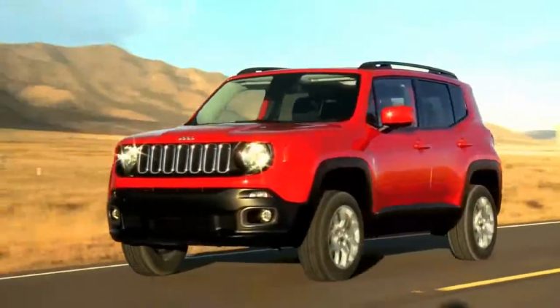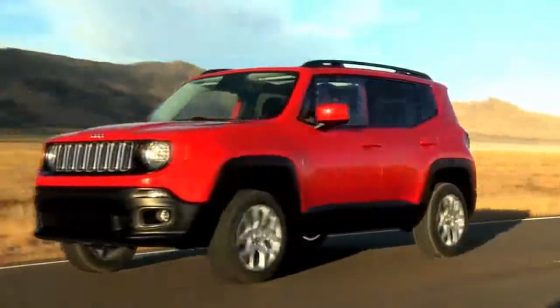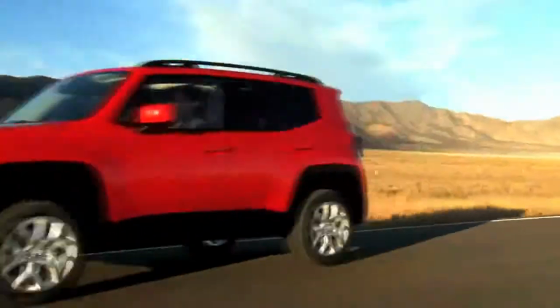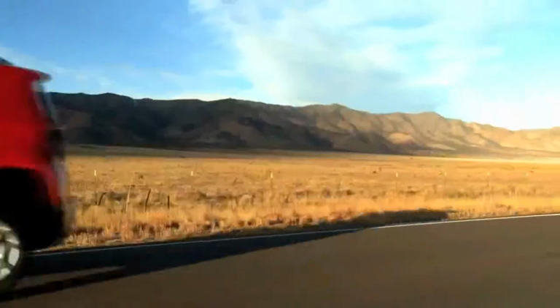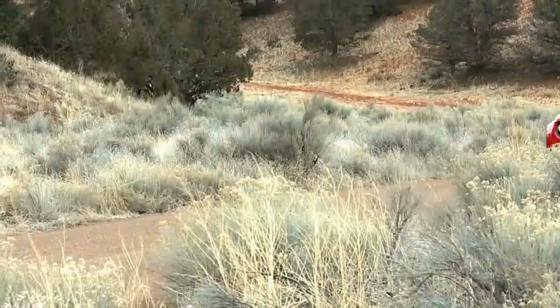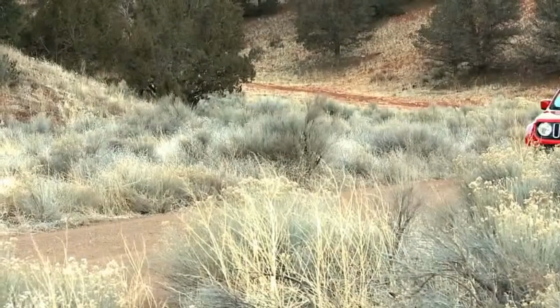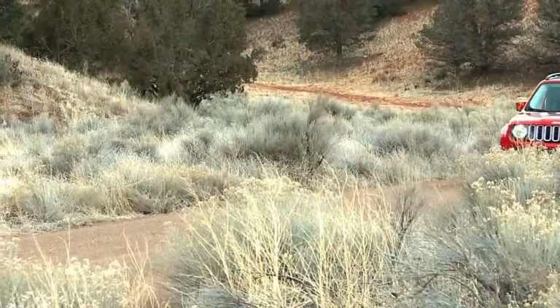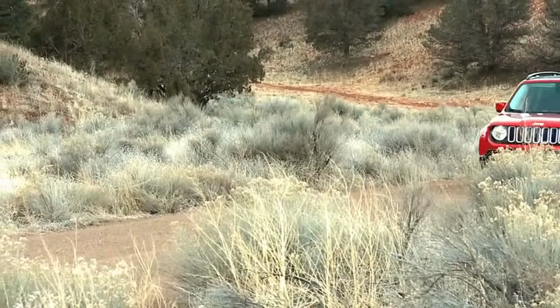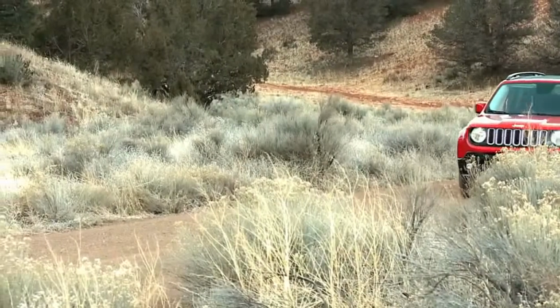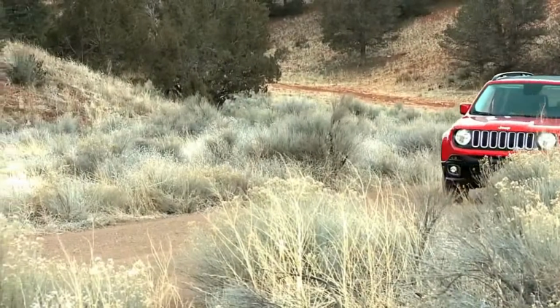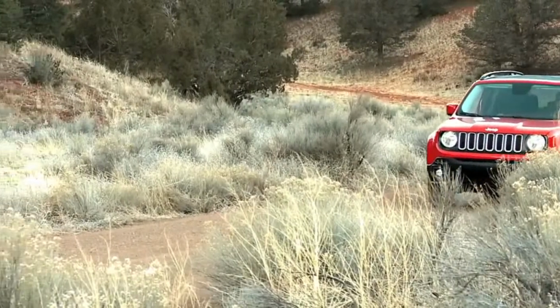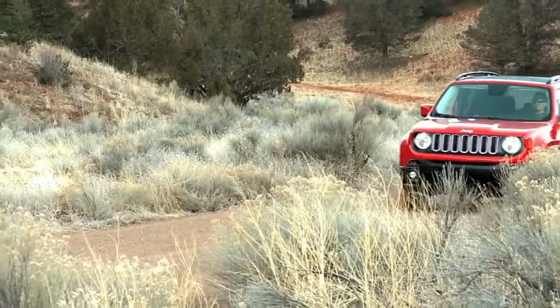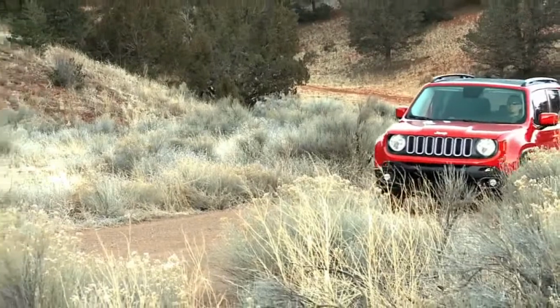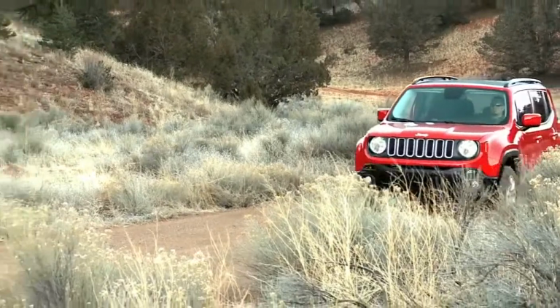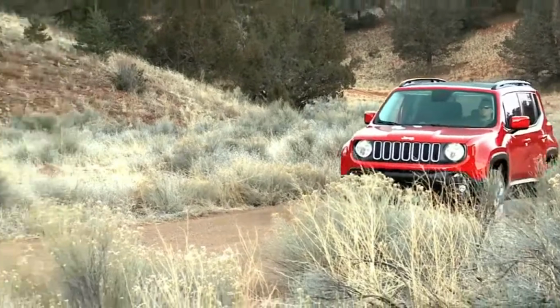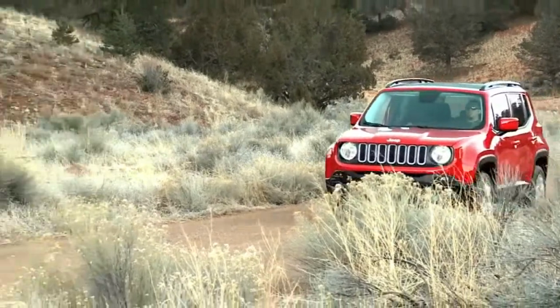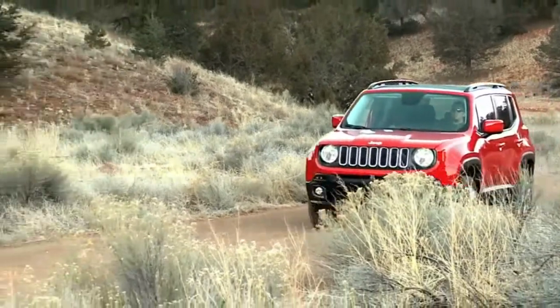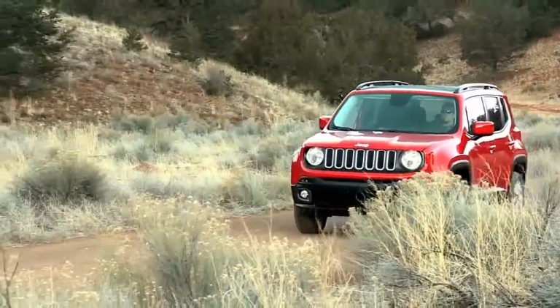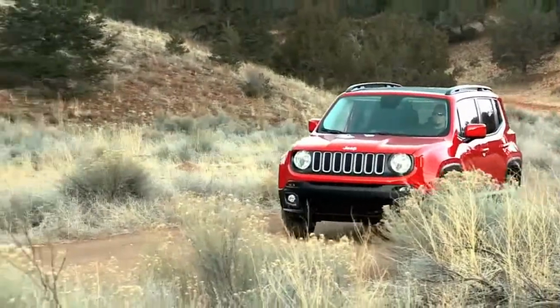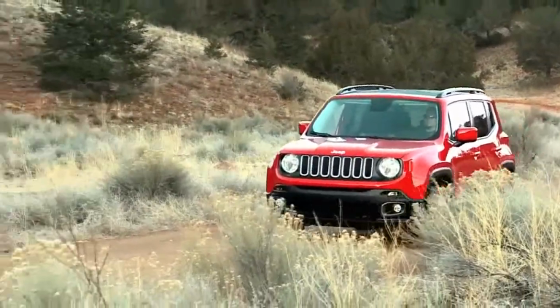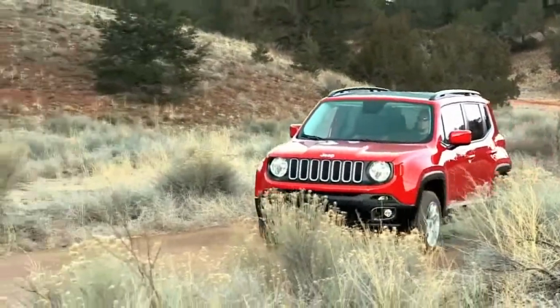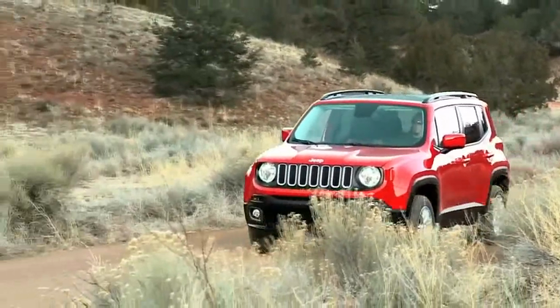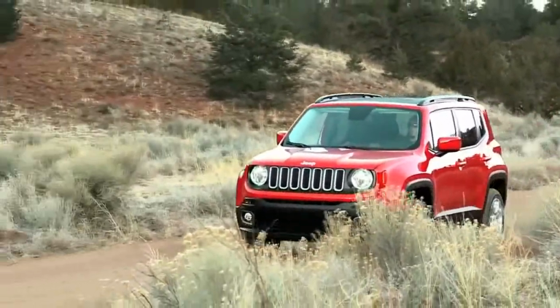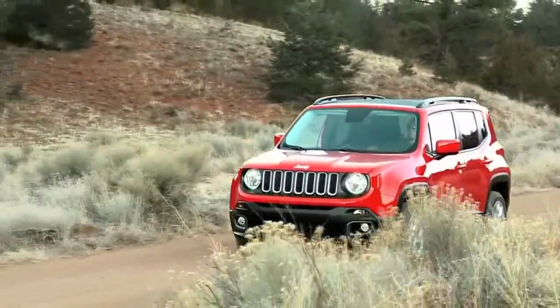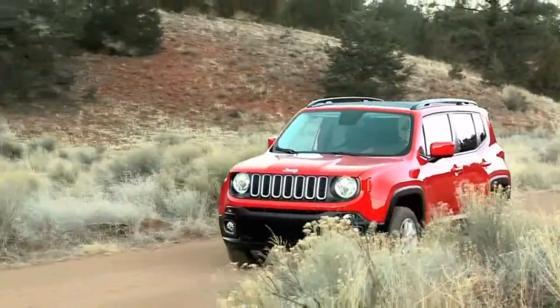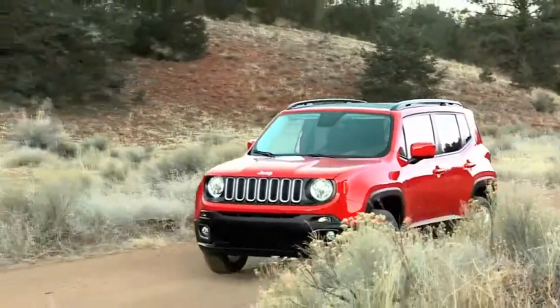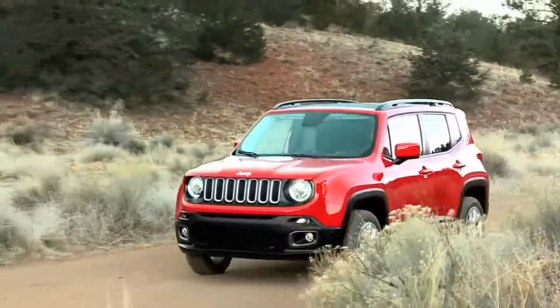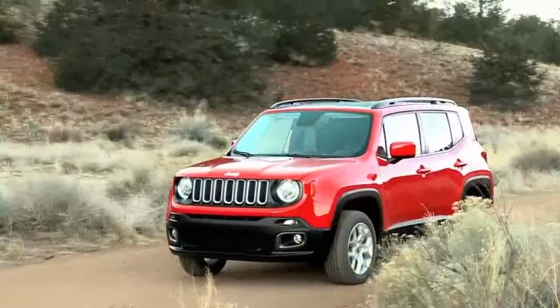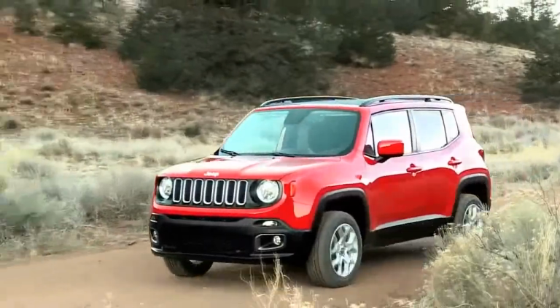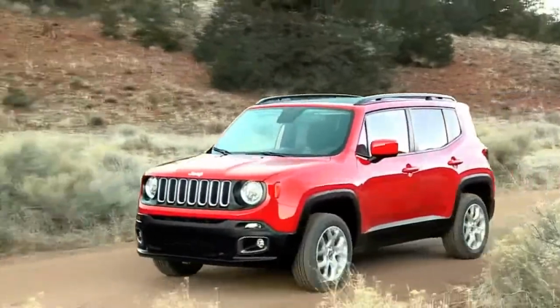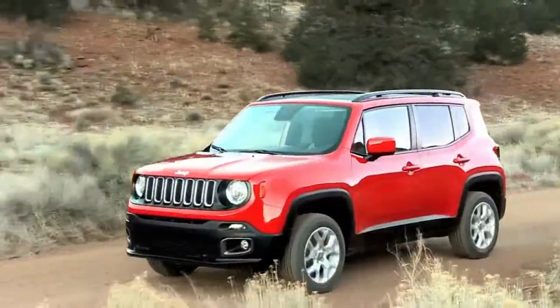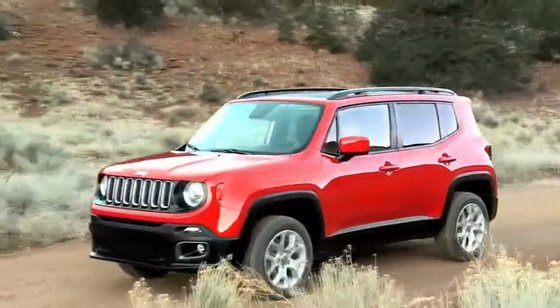Fuel economy ratings compared: Jeep Renegade 2.4L inline-four versus Jeep Renegade turbocharged 1.4L inline-four.